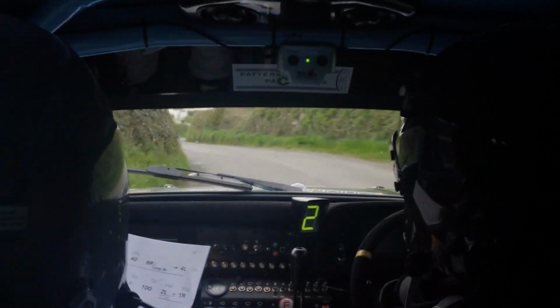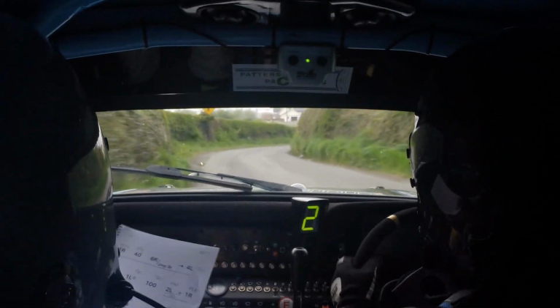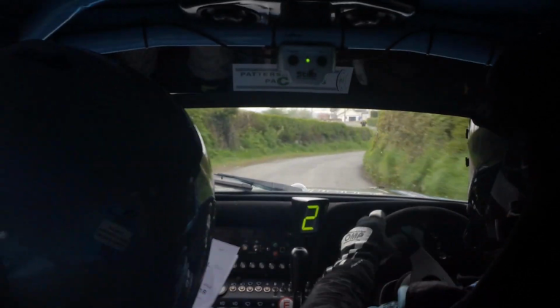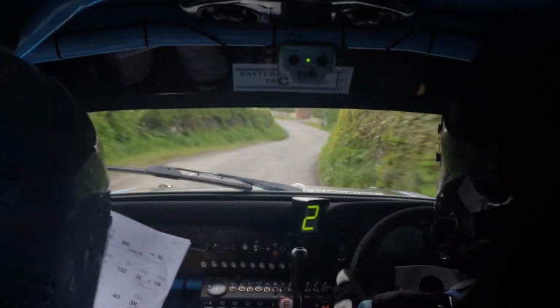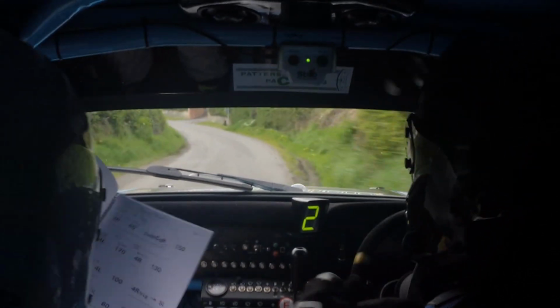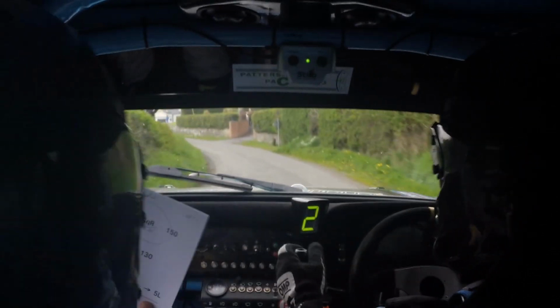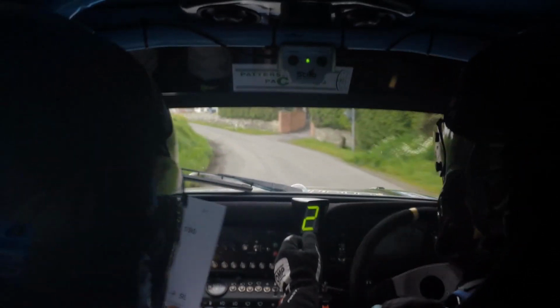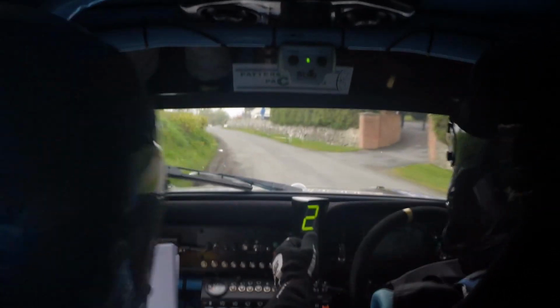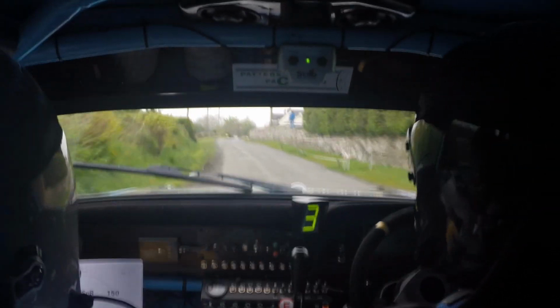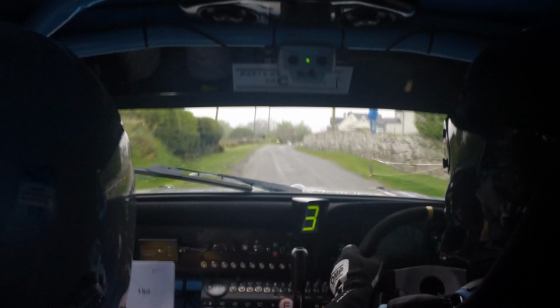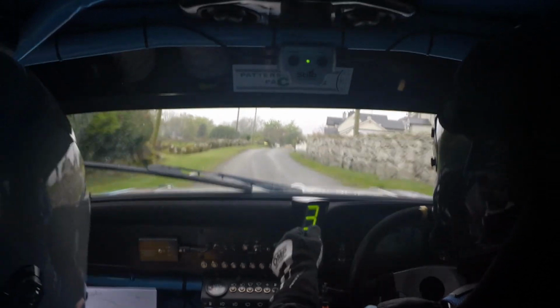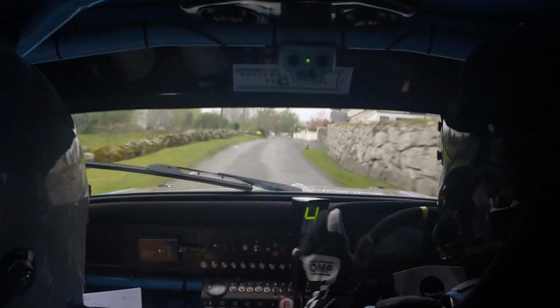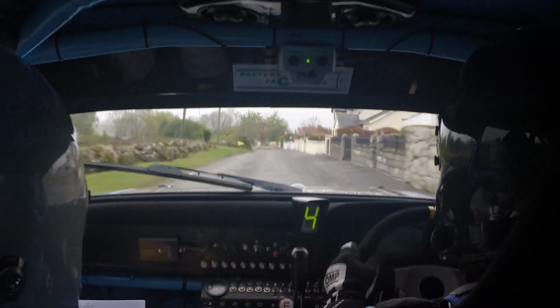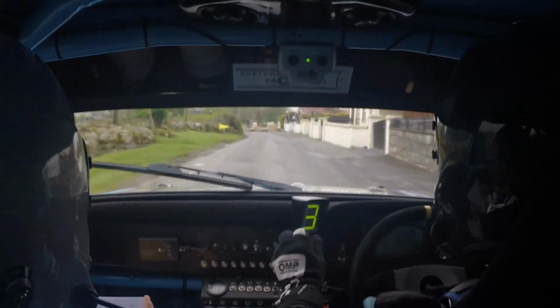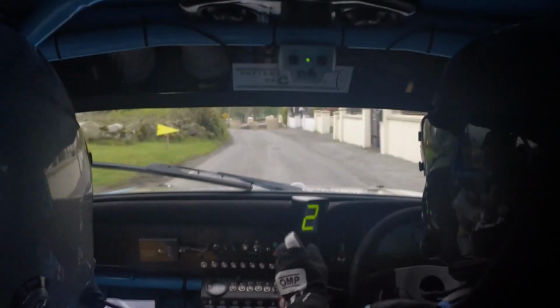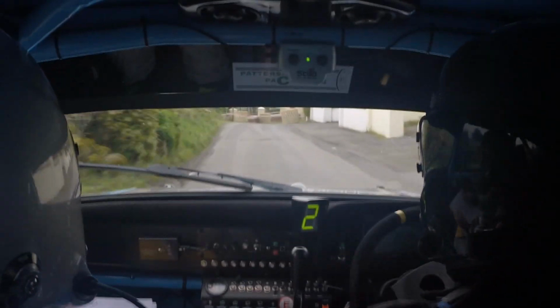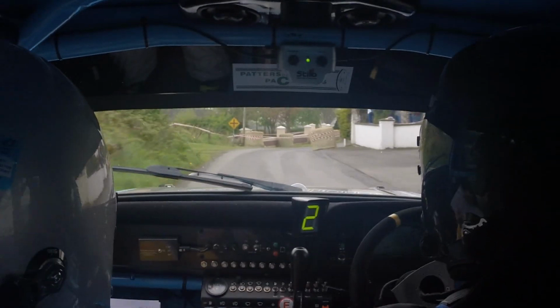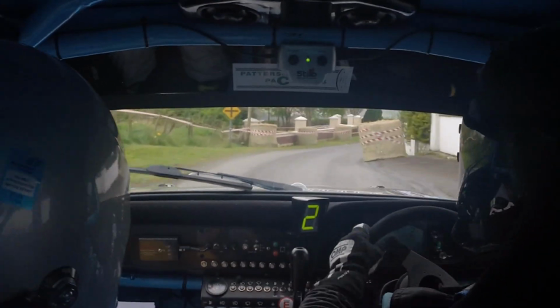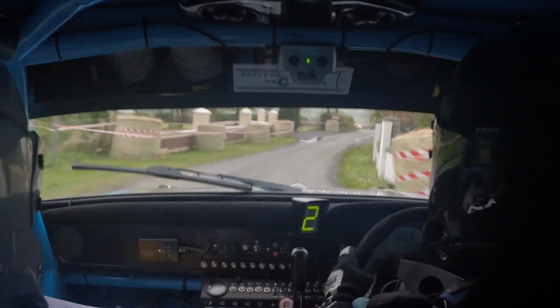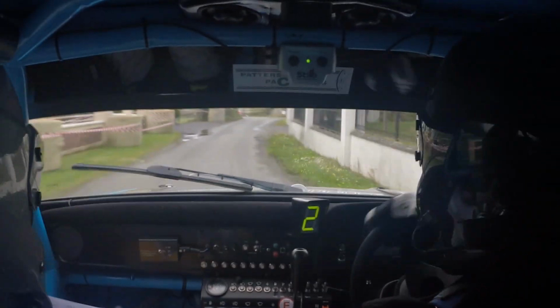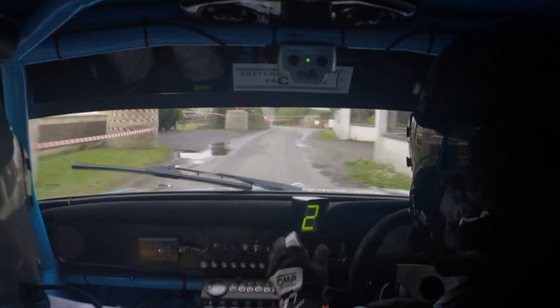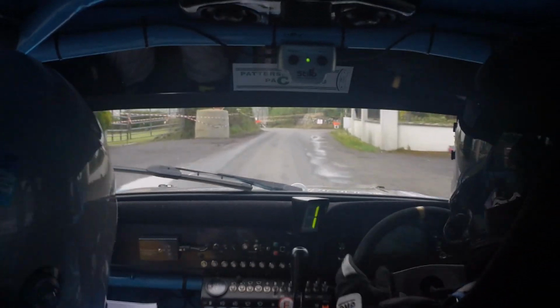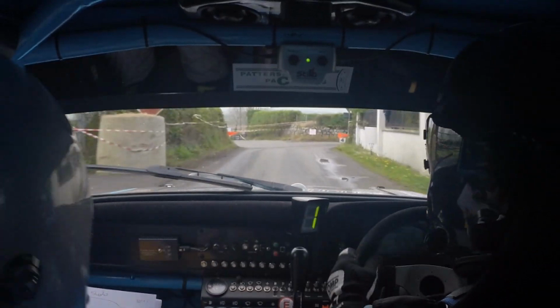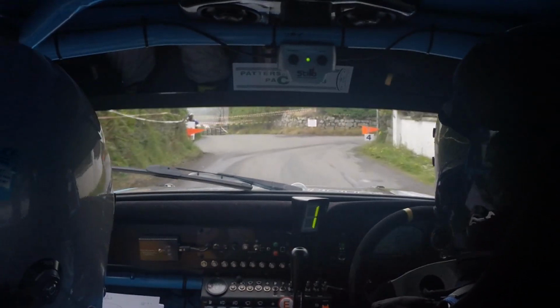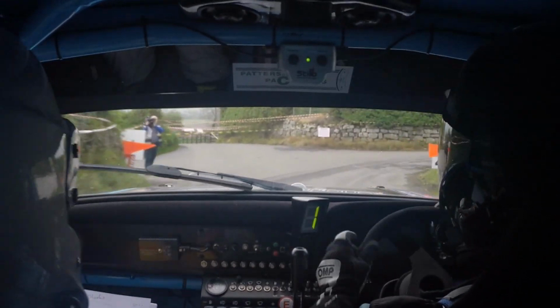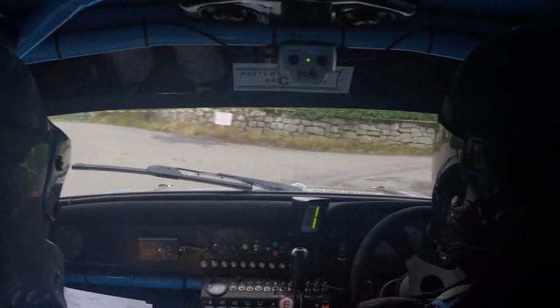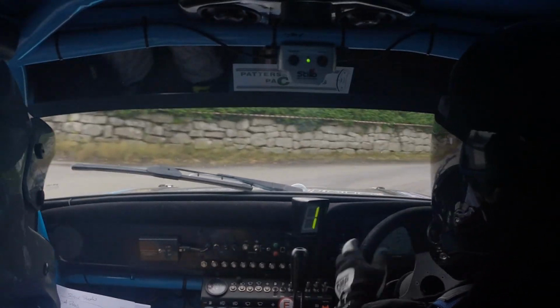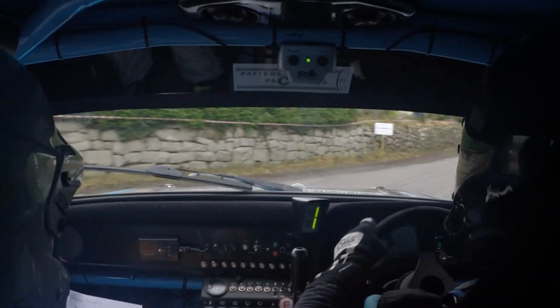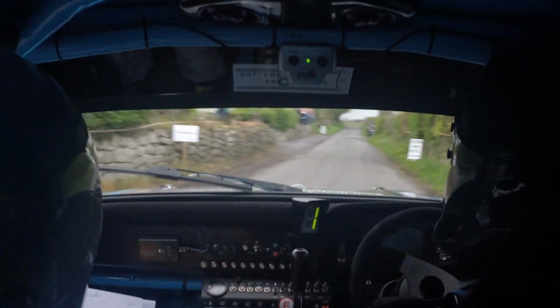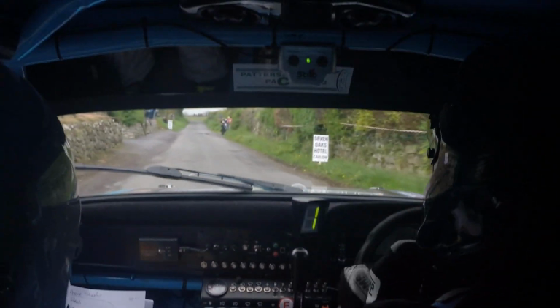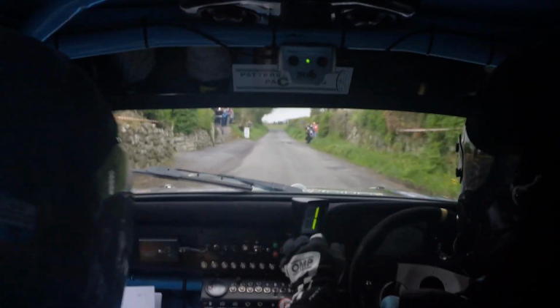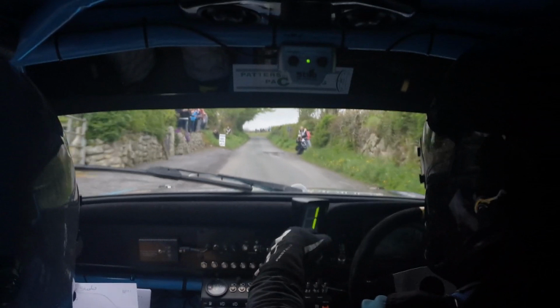To a line 4 right, 3 left. Line 4 right, 3 left. 130, 130. To a 3 right through the bales, 40 square right, 3 right through the bales, 40, only 40, square right. Up 150, 150, go go.